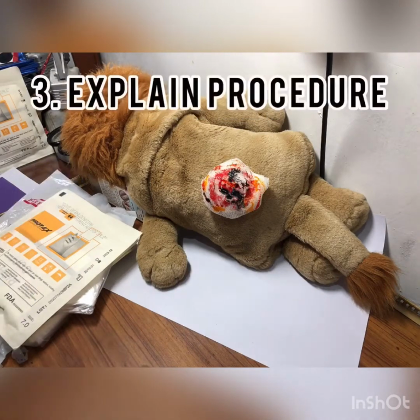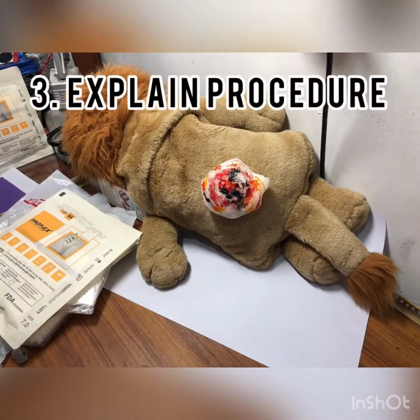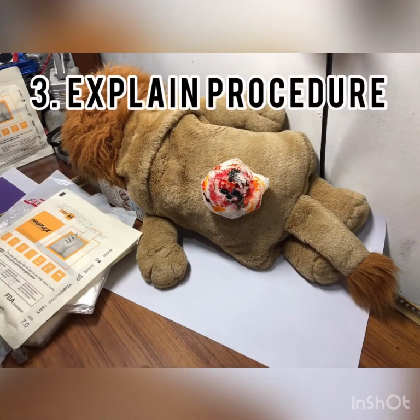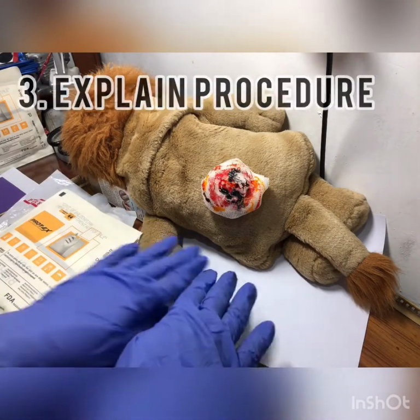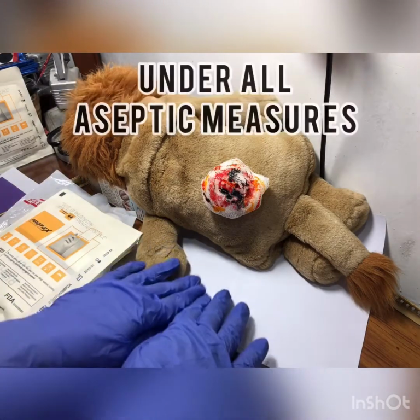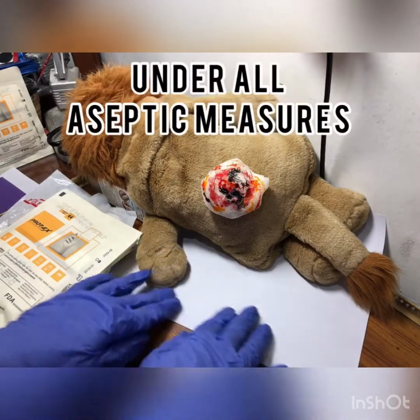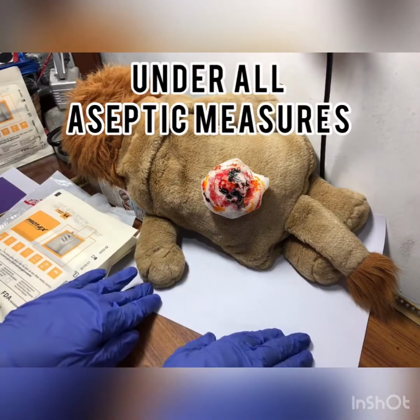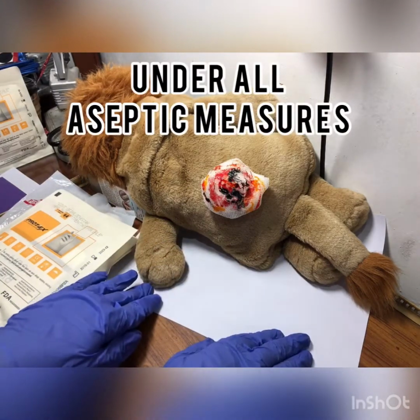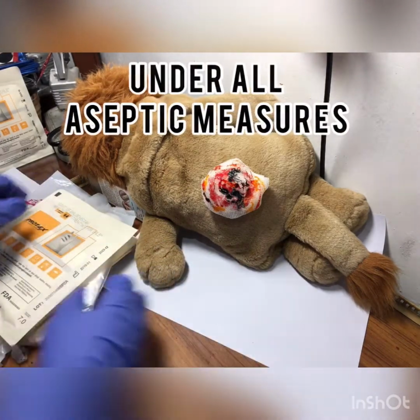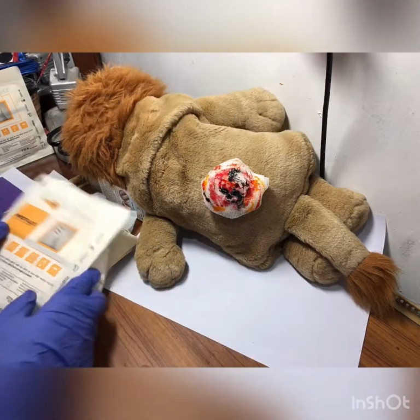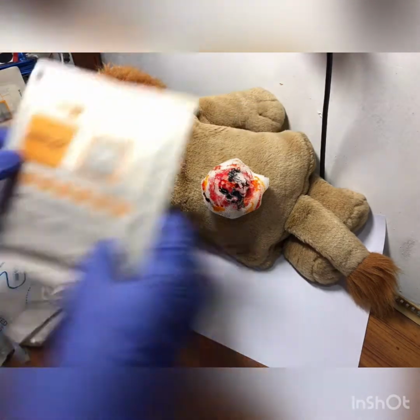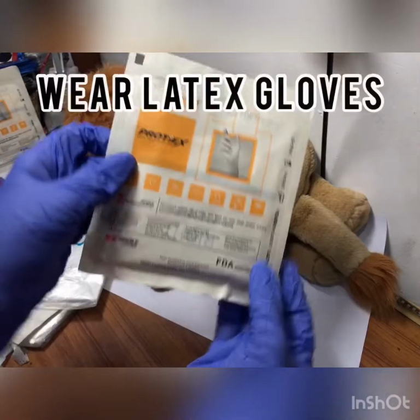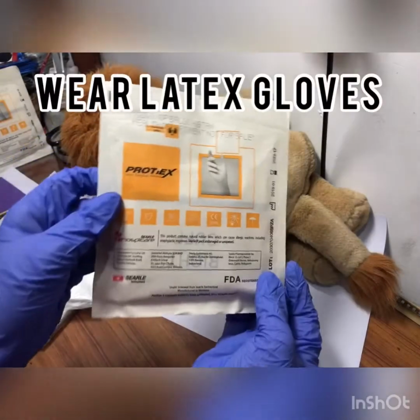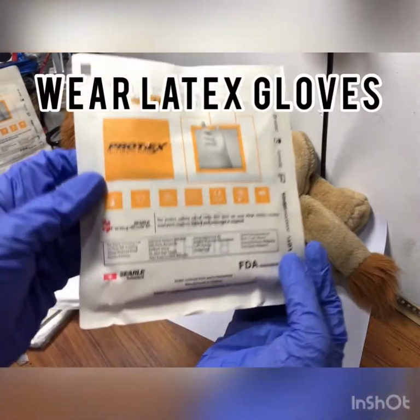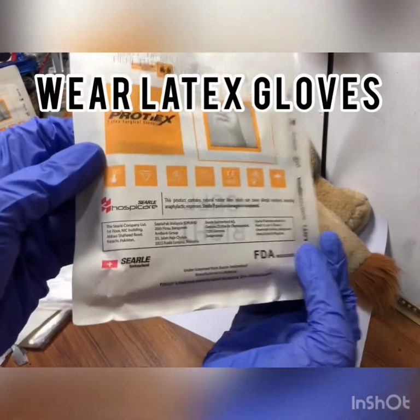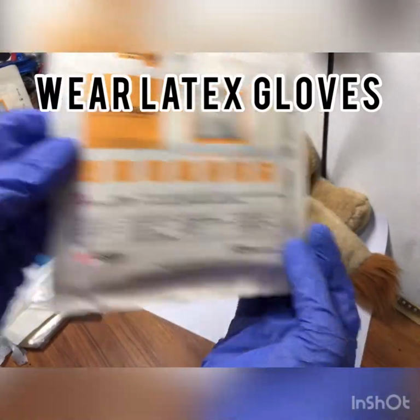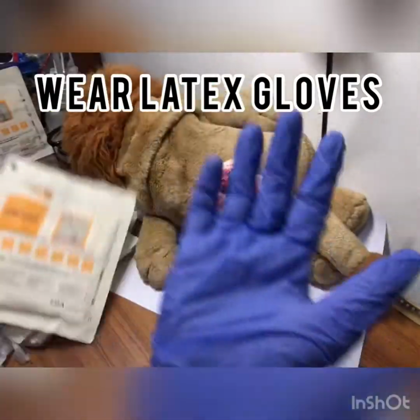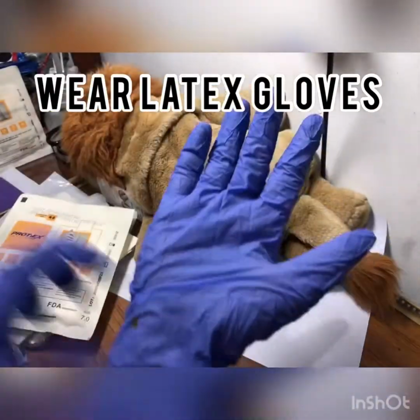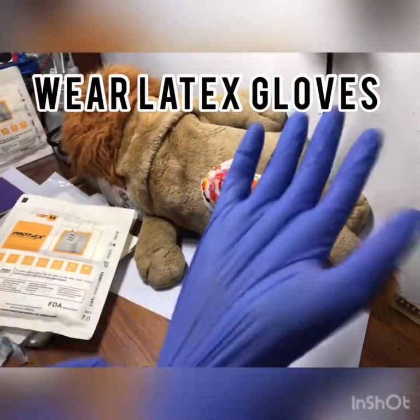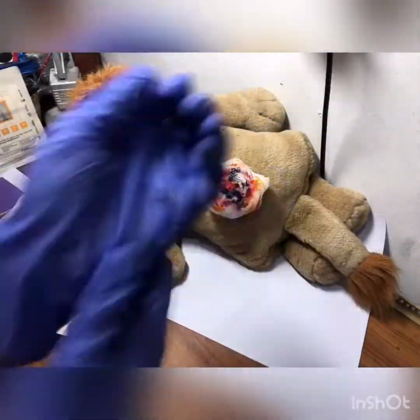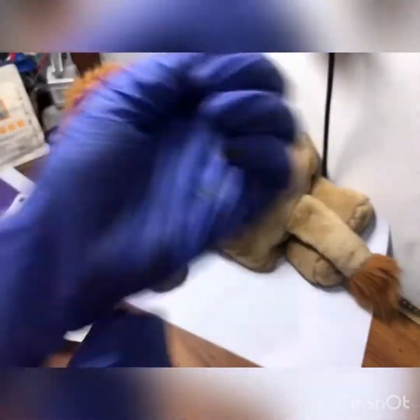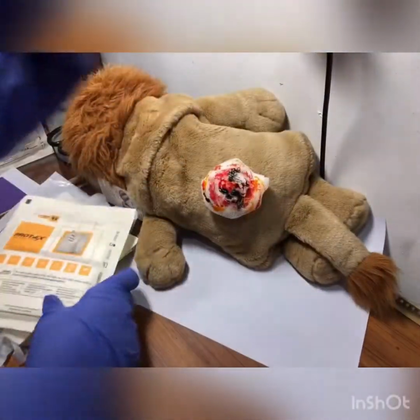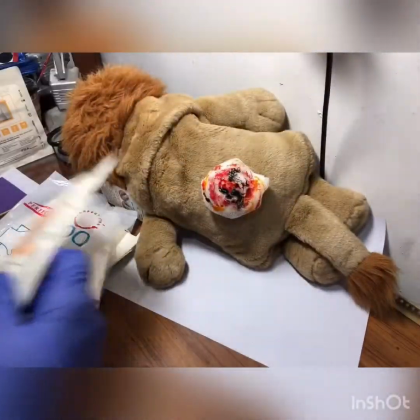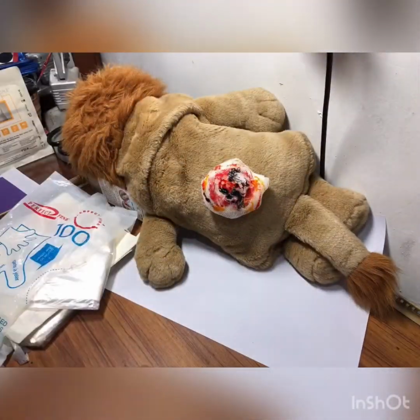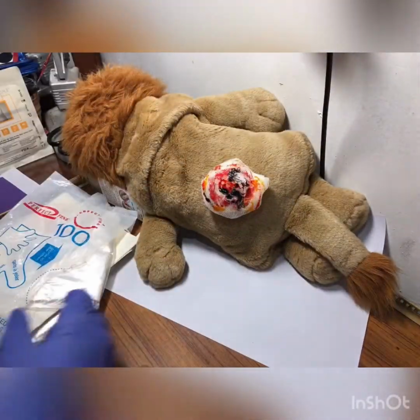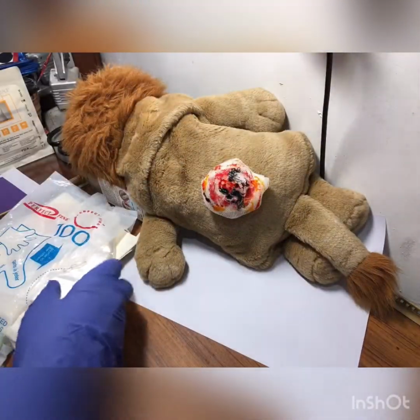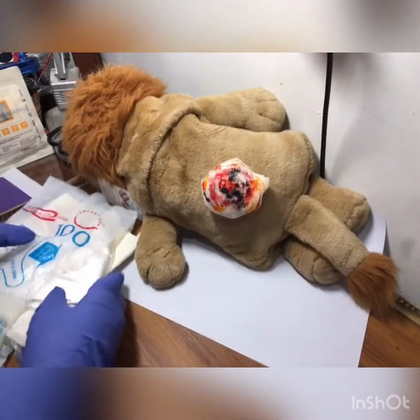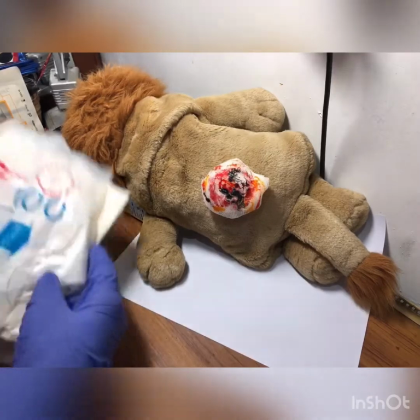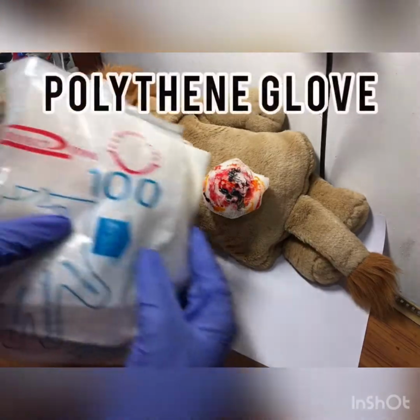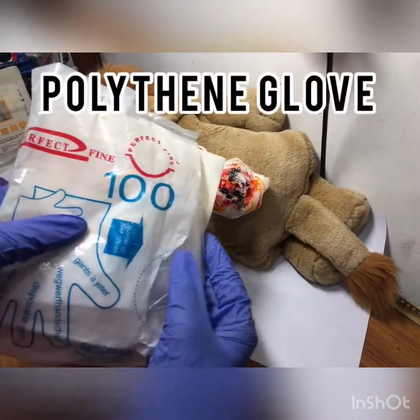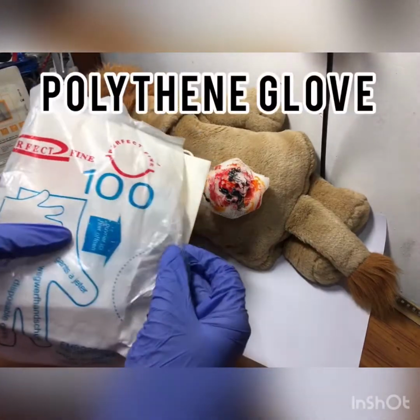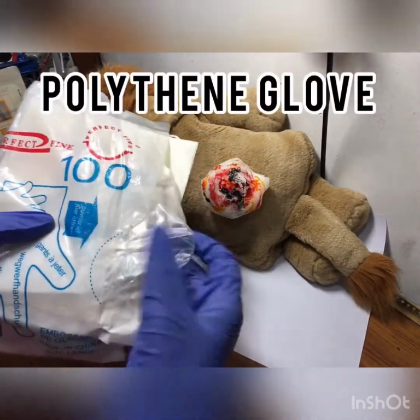Under all aseptic measures, take your latex gloves and wear them. Now you have to take your polythene glove.